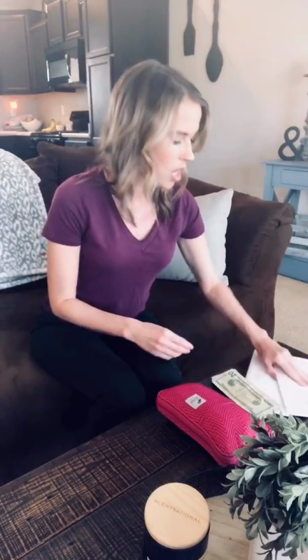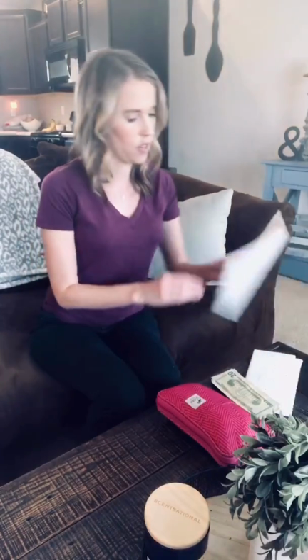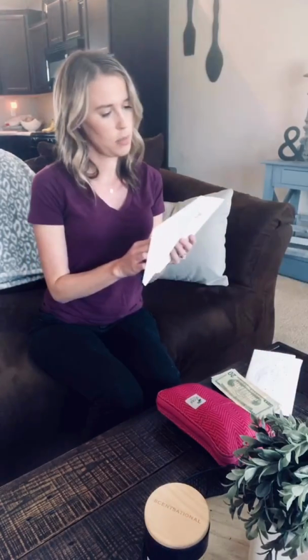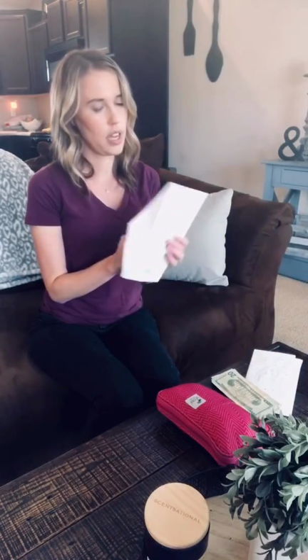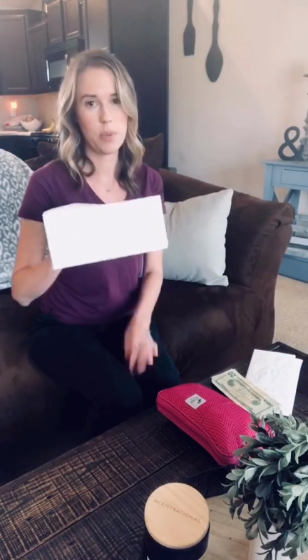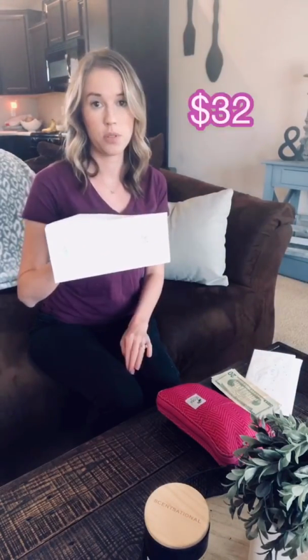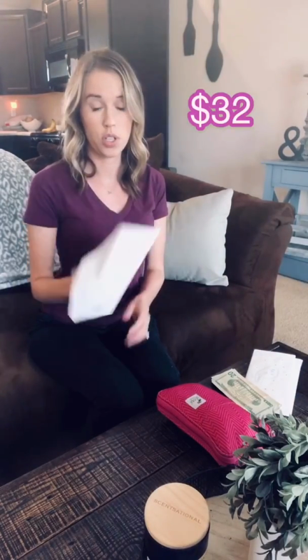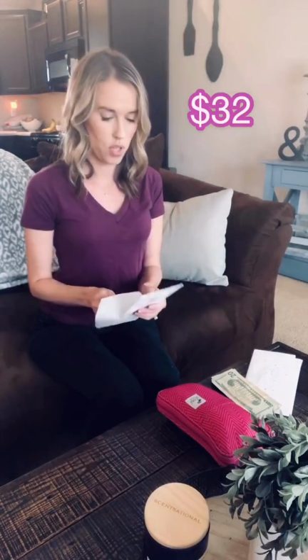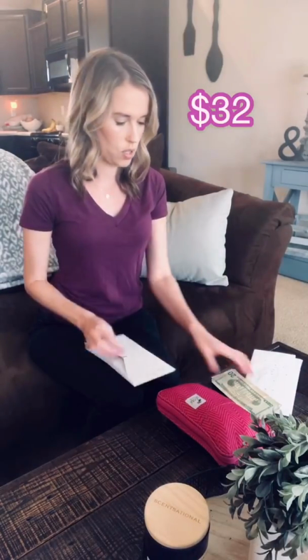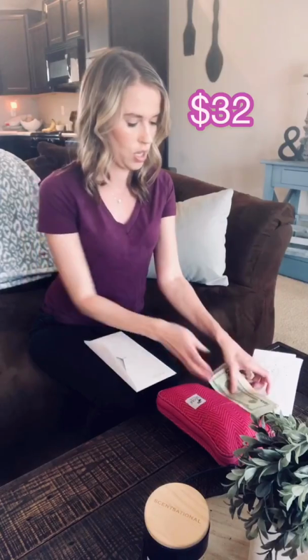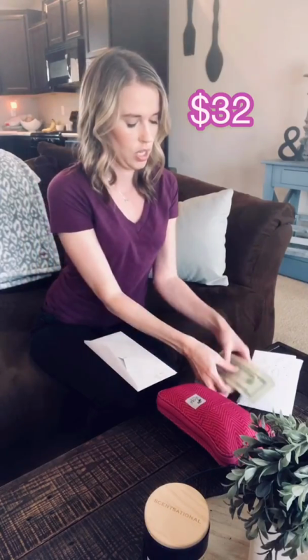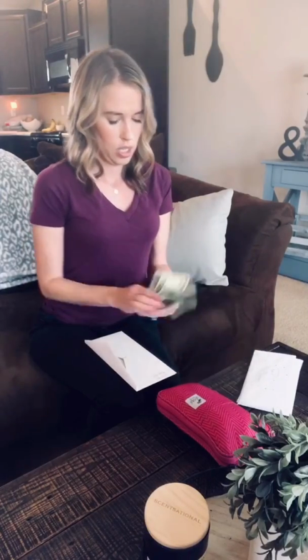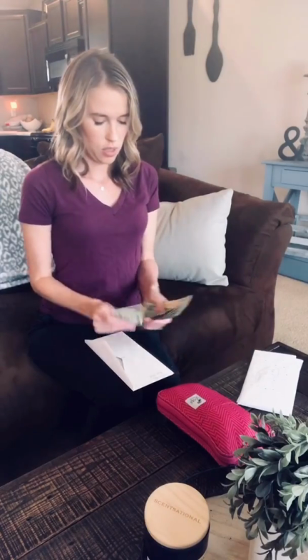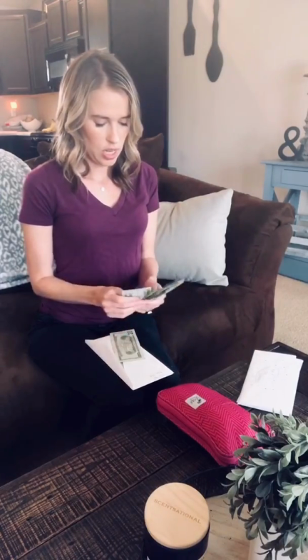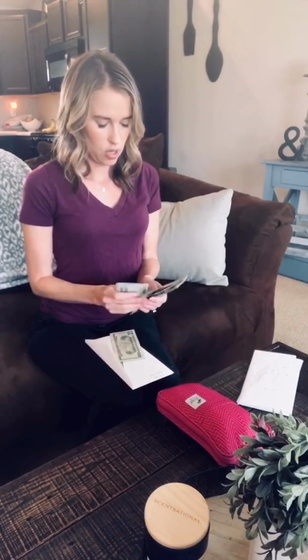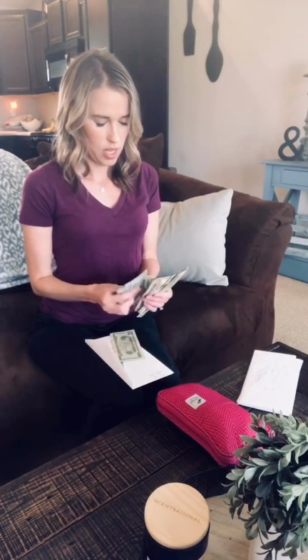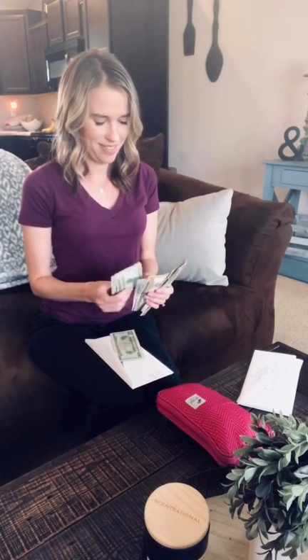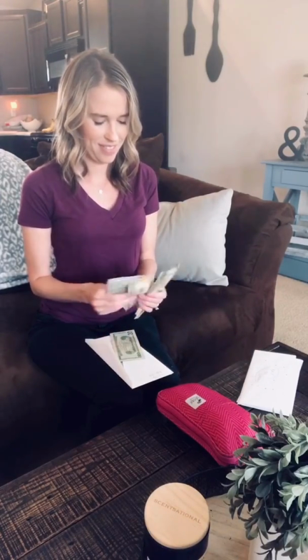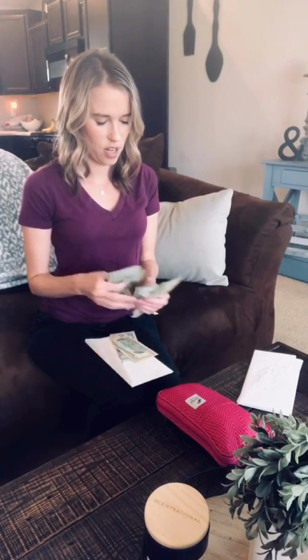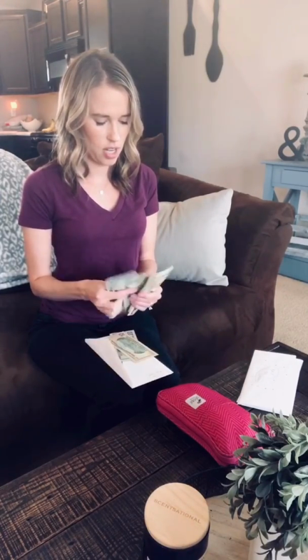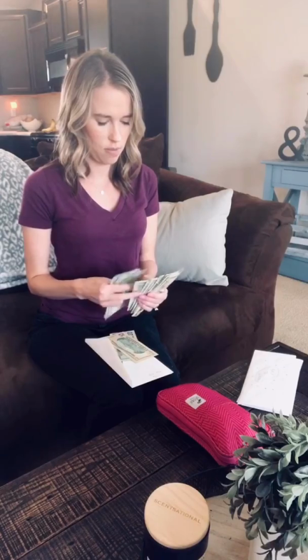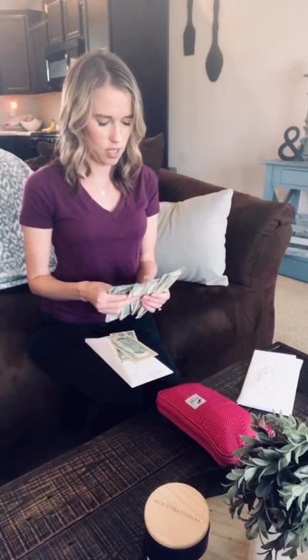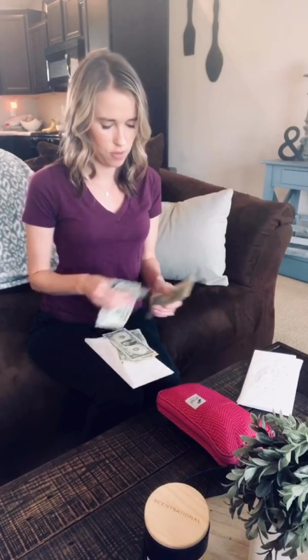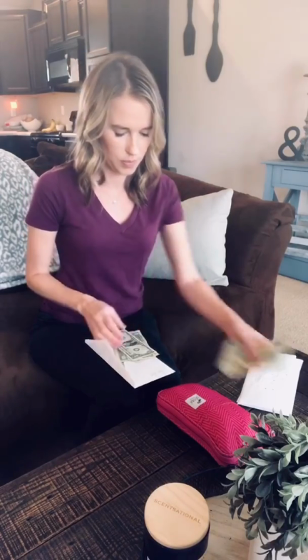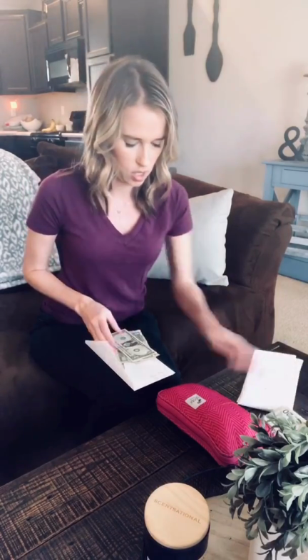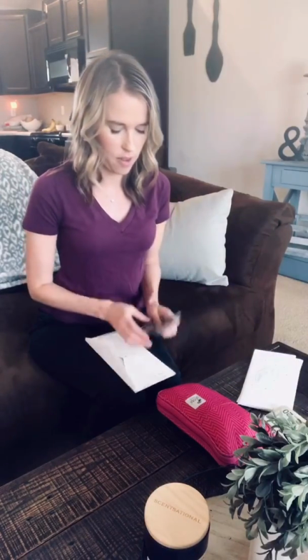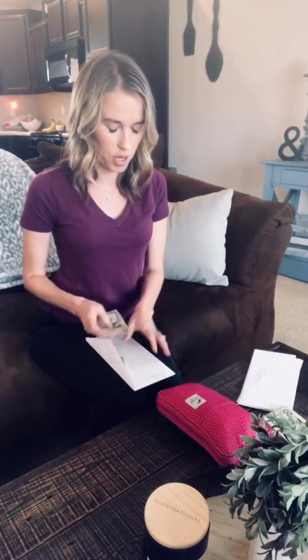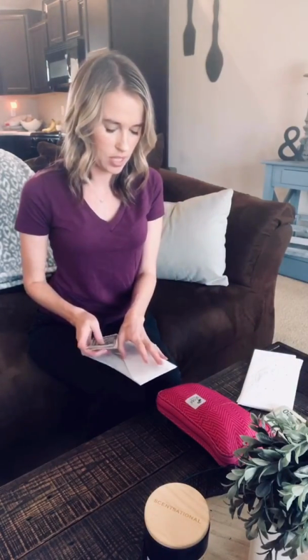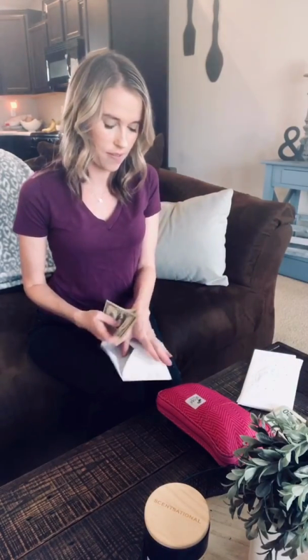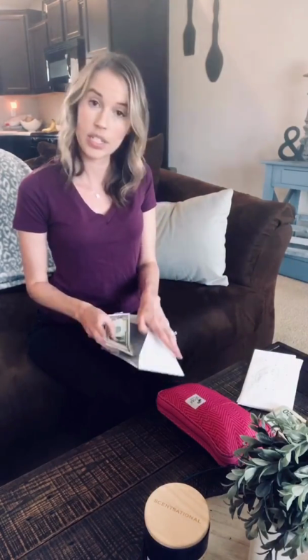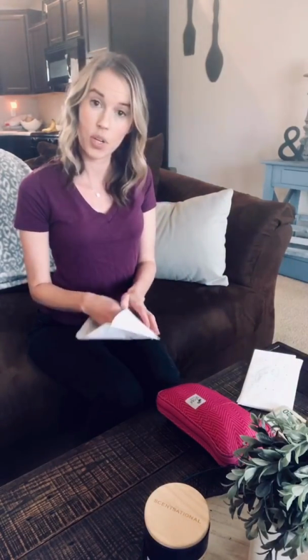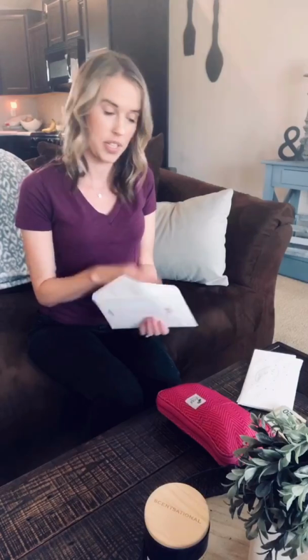For Christmas, I am supposed to be doing $32. So 10, 20, 30, 1, 2 — so now for Christmas I have $64 saved. It doesn't seem like a lot now.